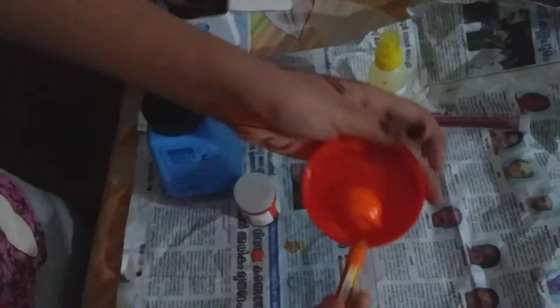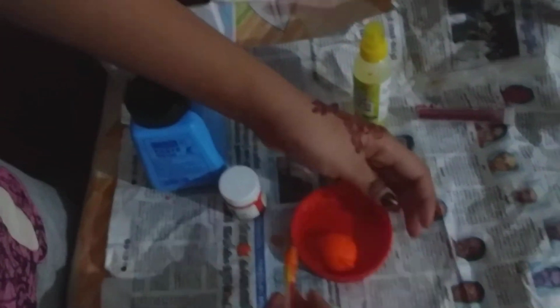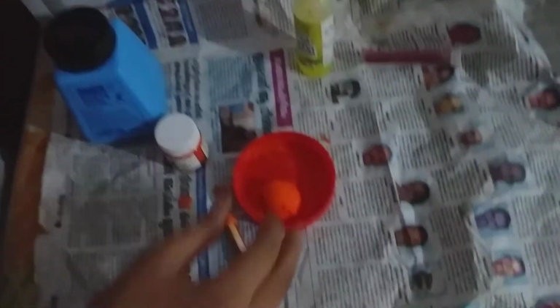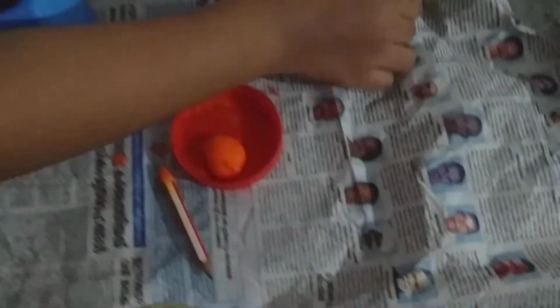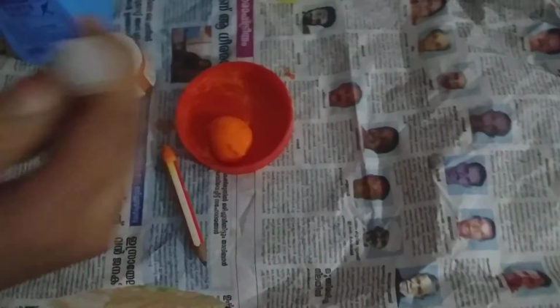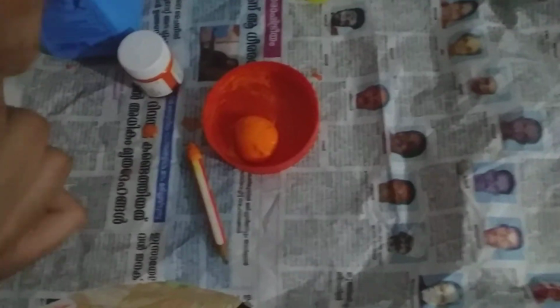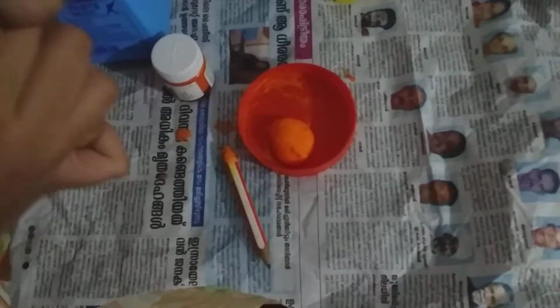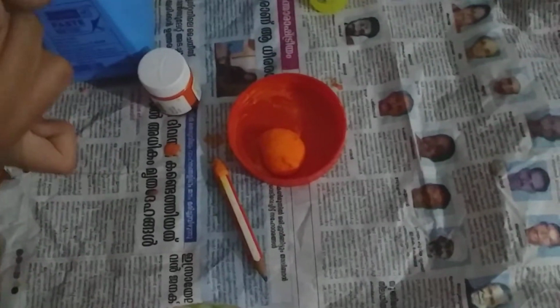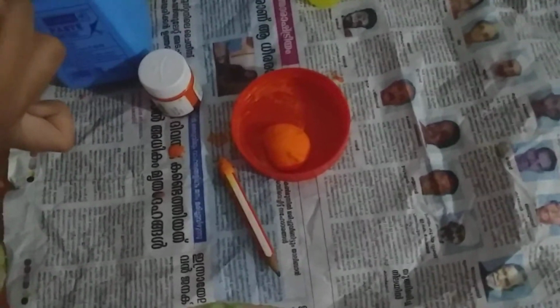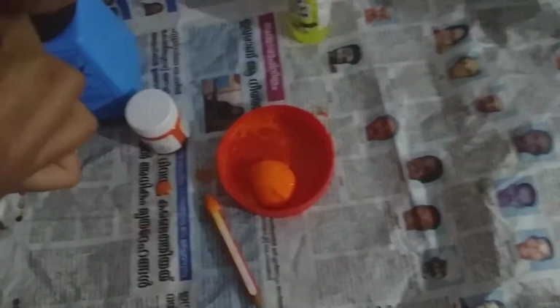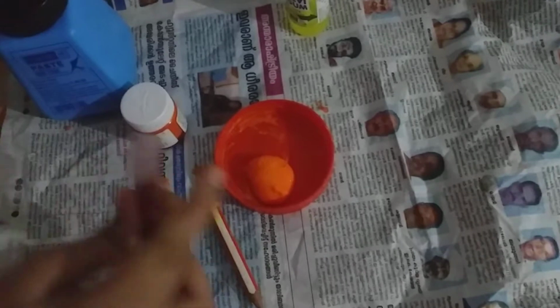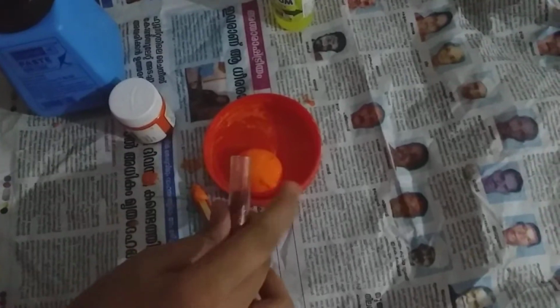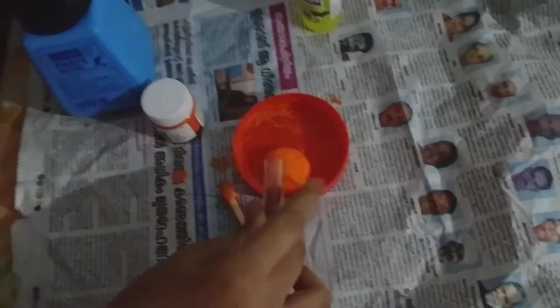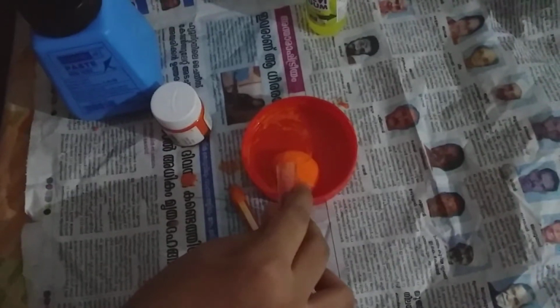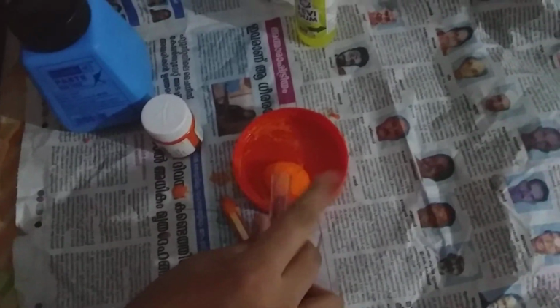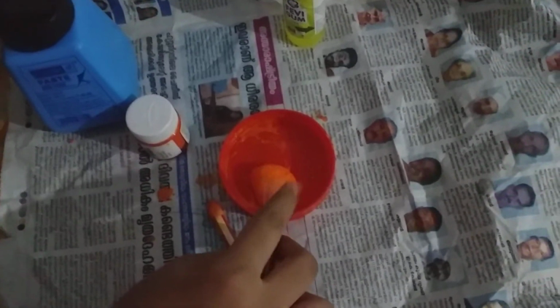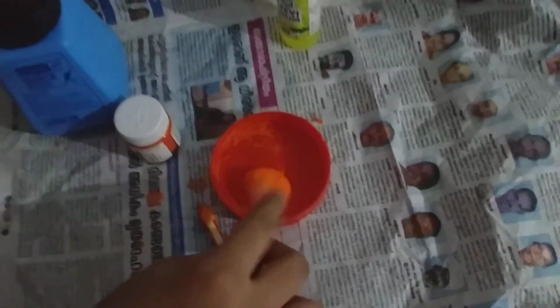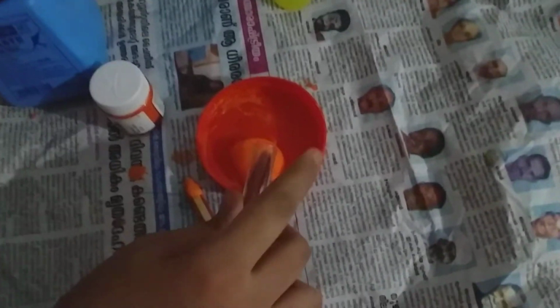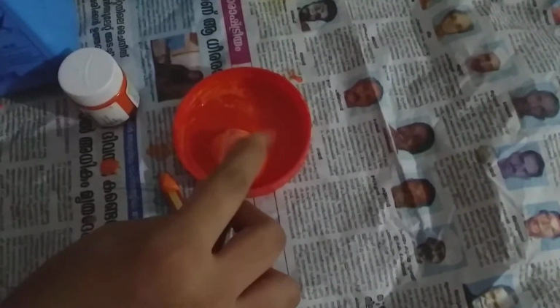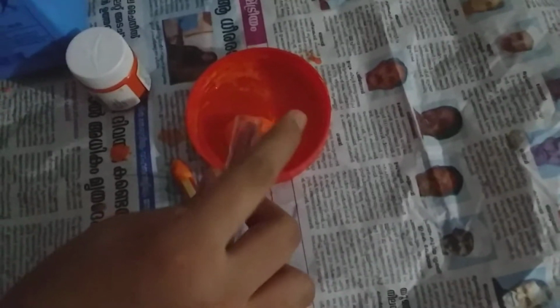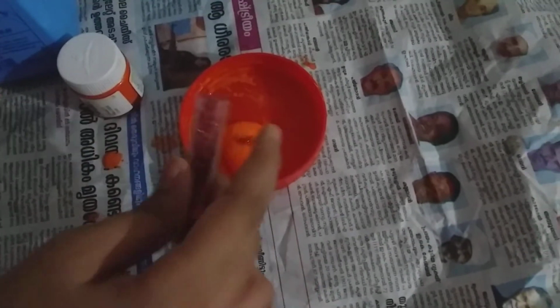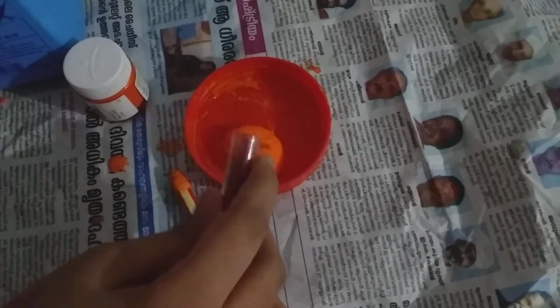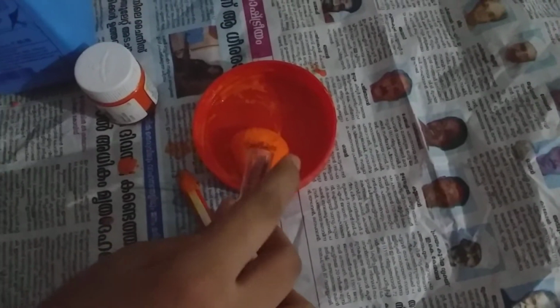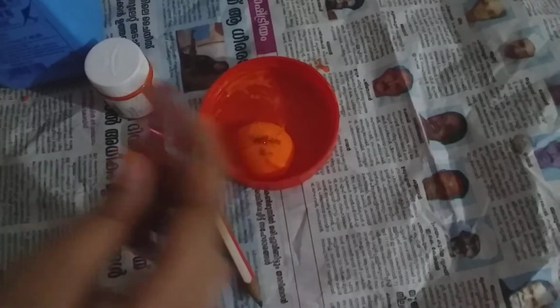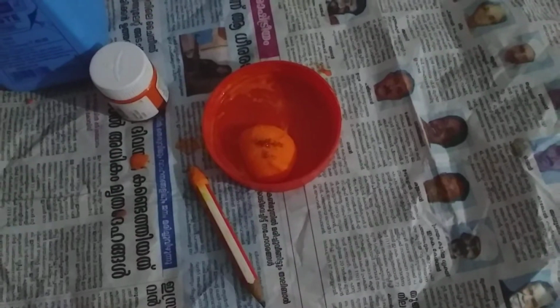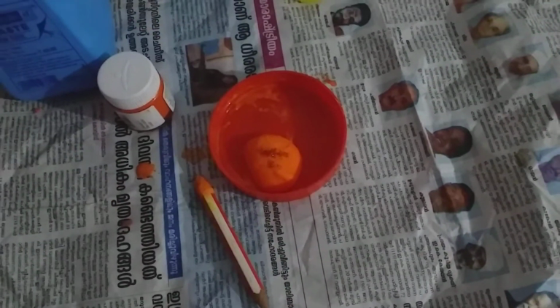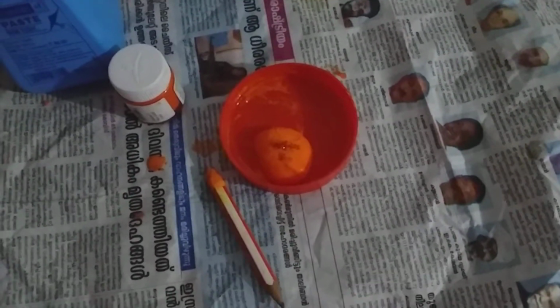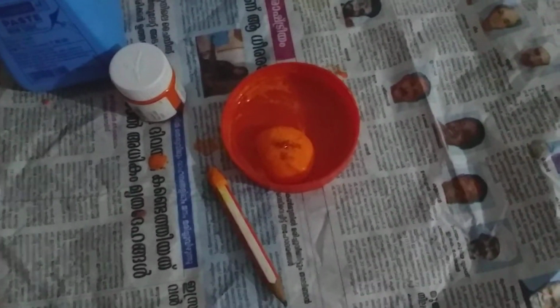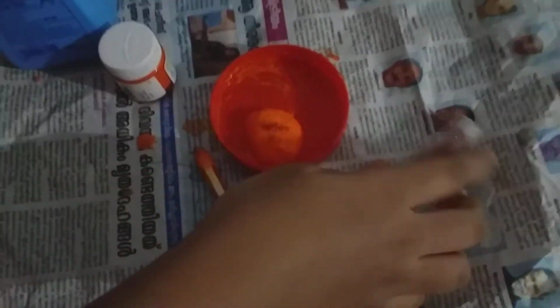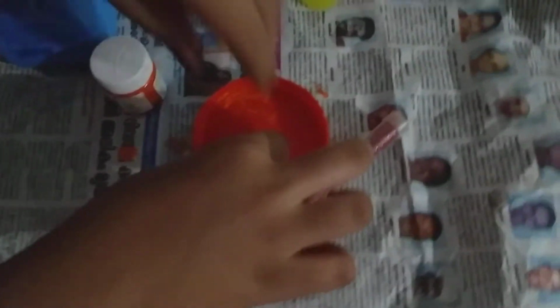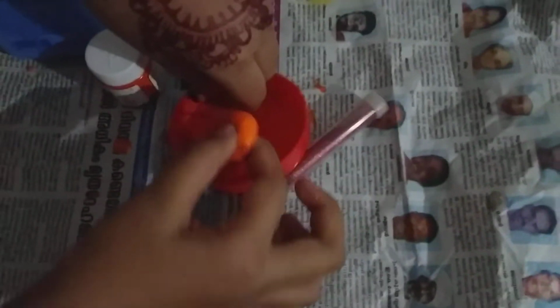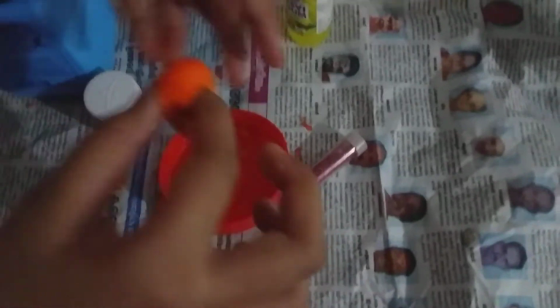I will use slime. I'll add glitter to the slime. I'll add glitter to the red. I'll add orange color.